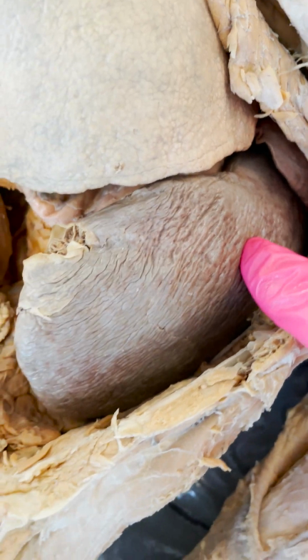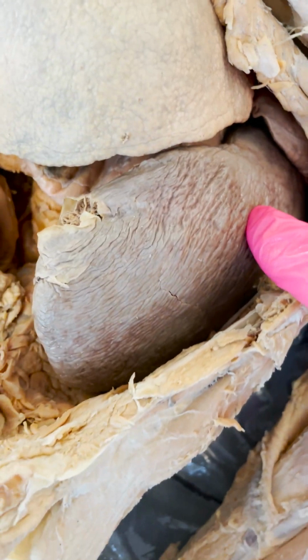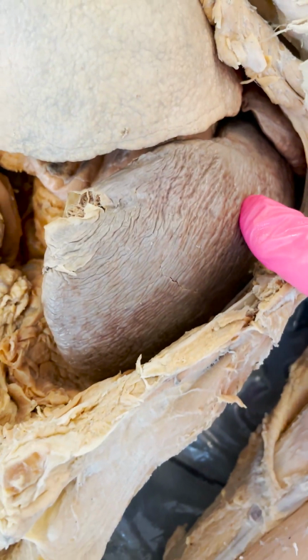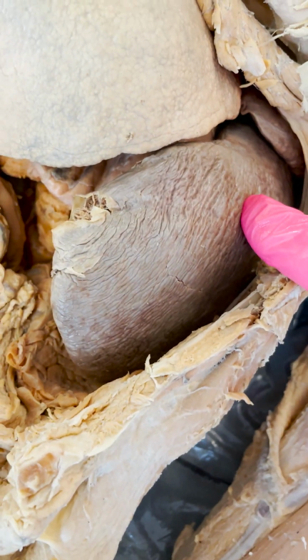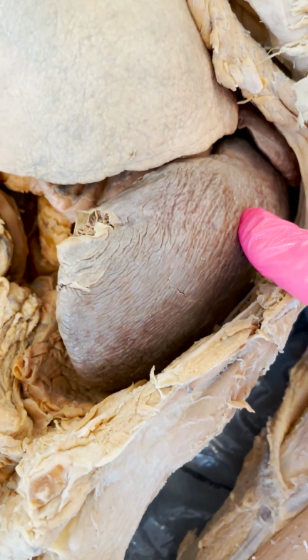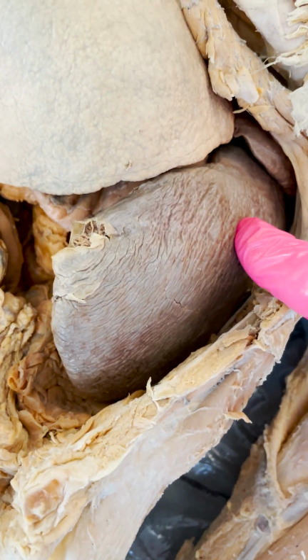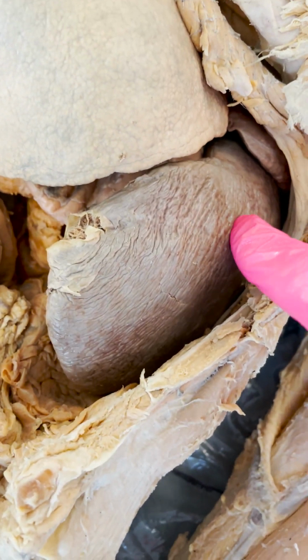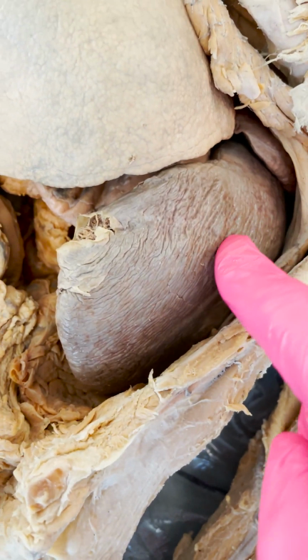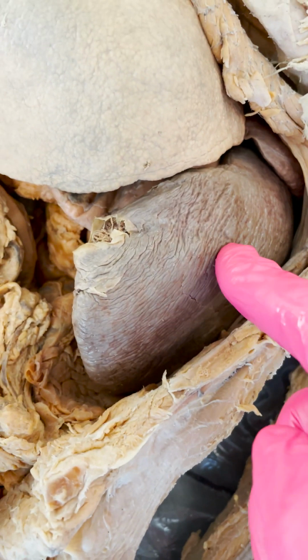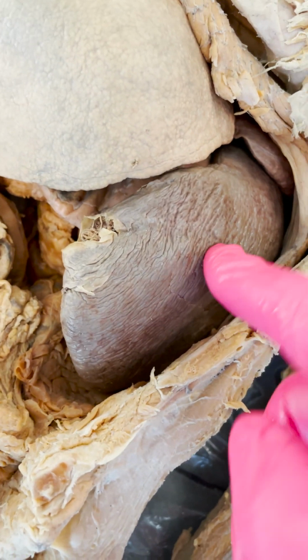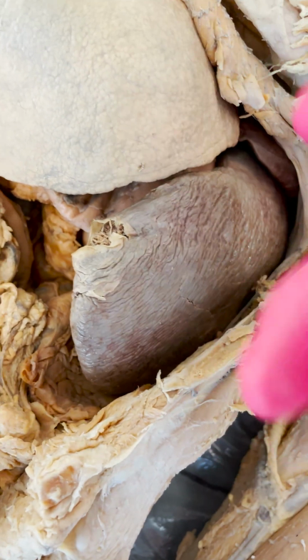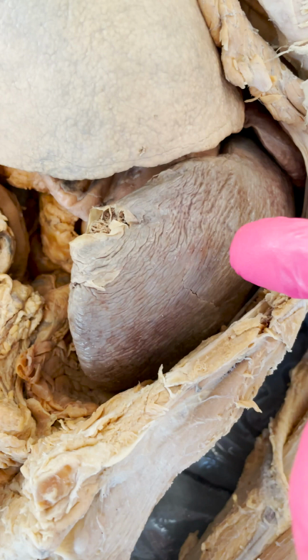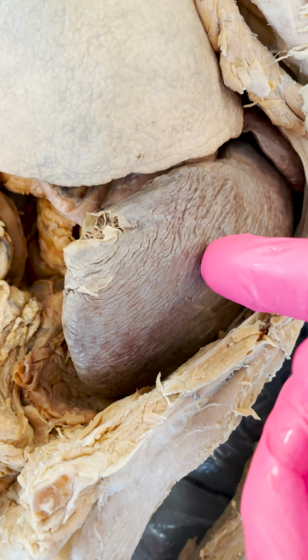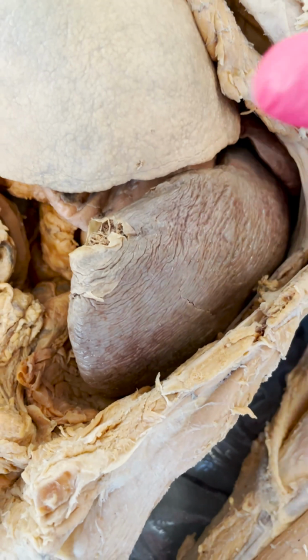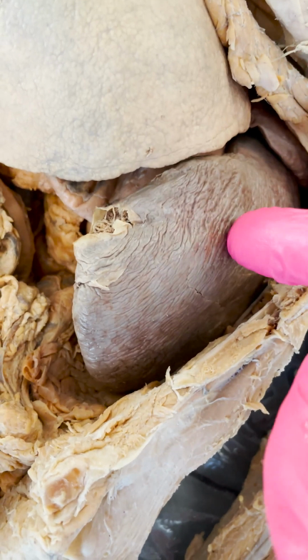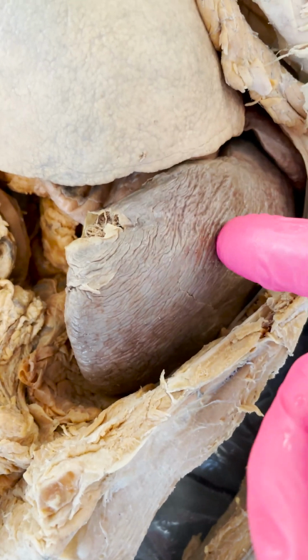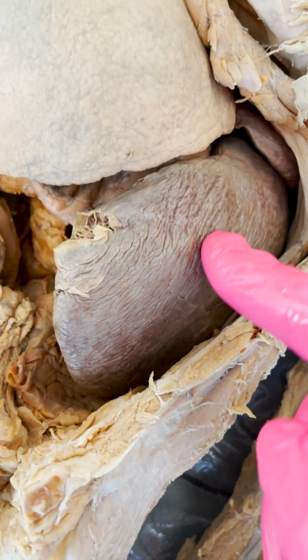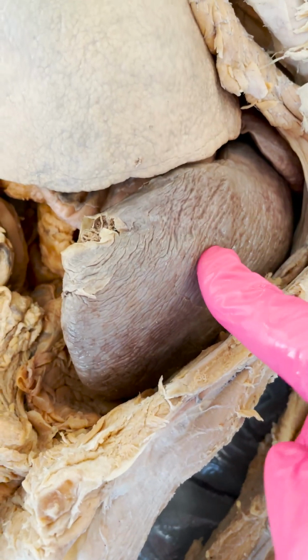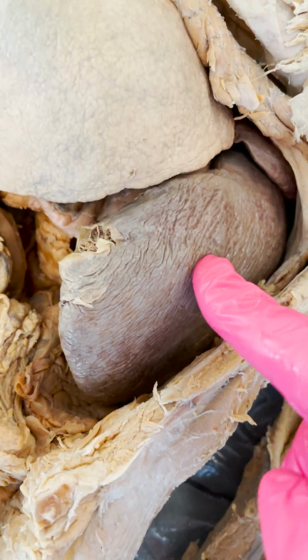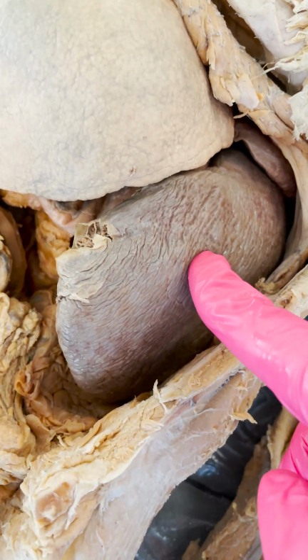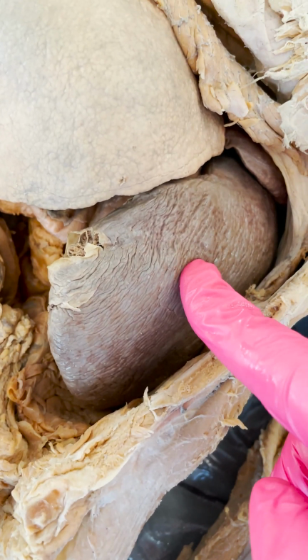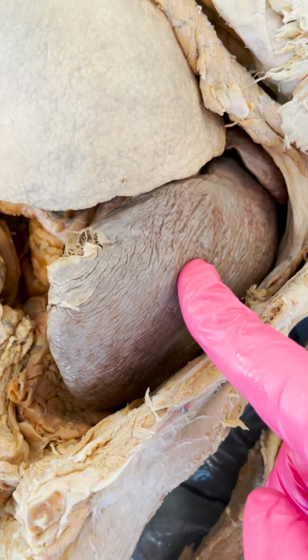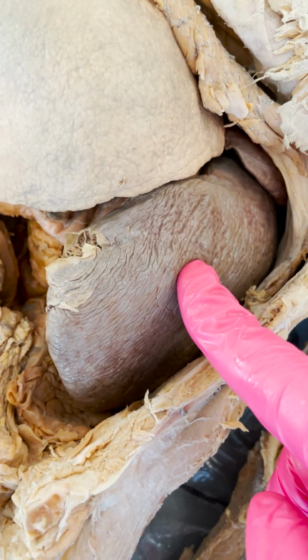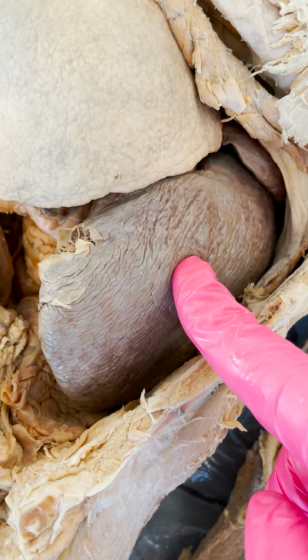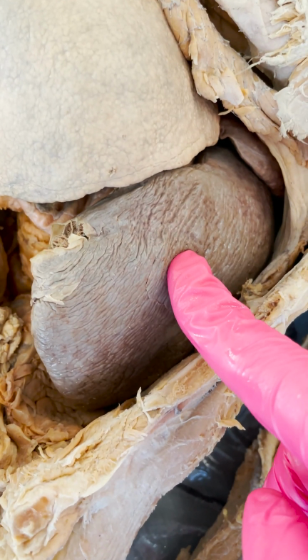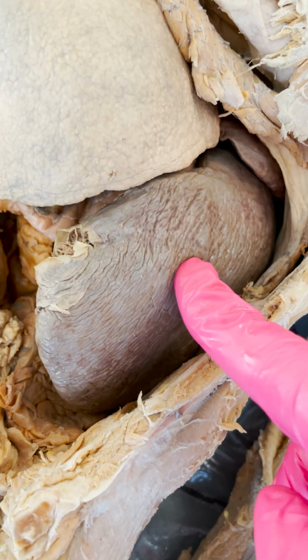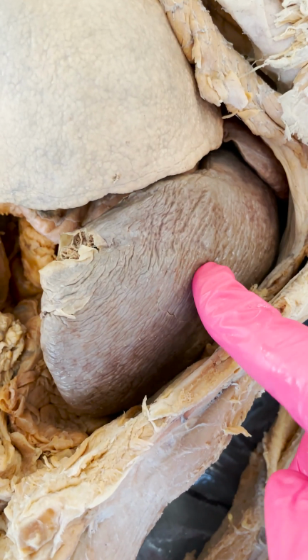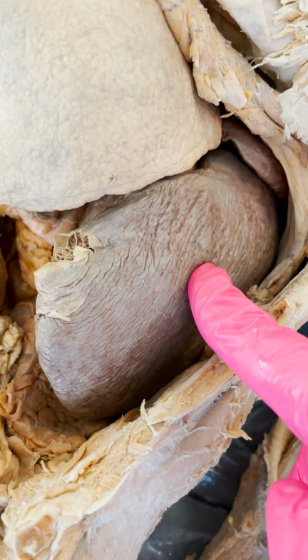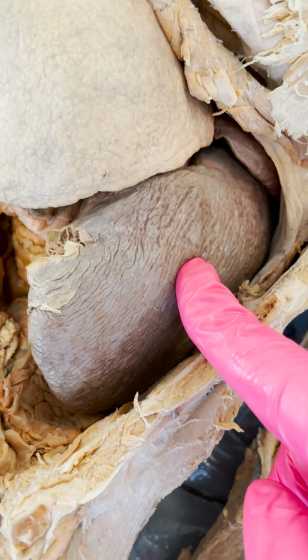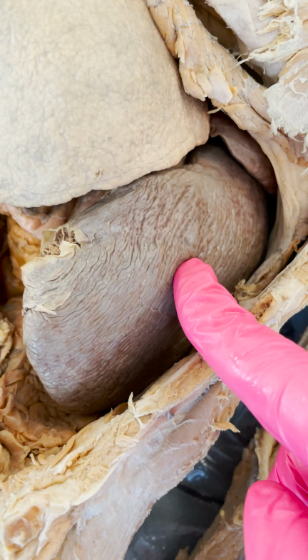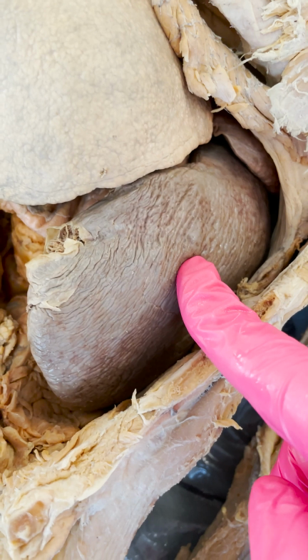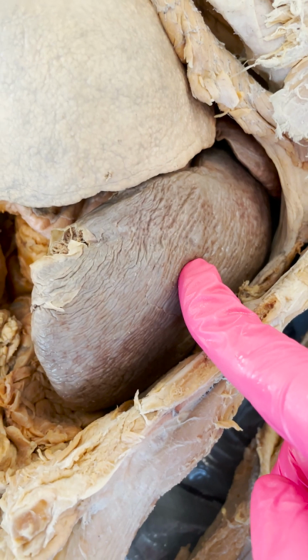That can be a very serious problem because the spleen has so much blood going through it, plus it stores blood, which can cause hemorrhaging inside the abdominal cavity and can lead to death if the spleen is not removed.